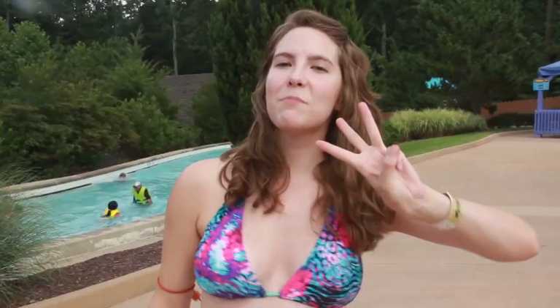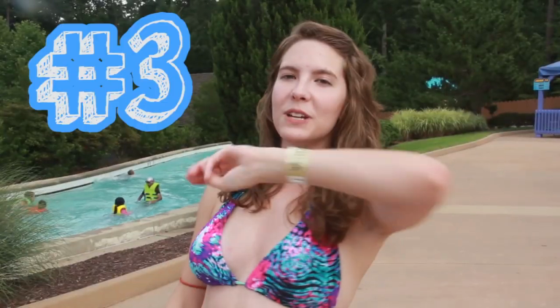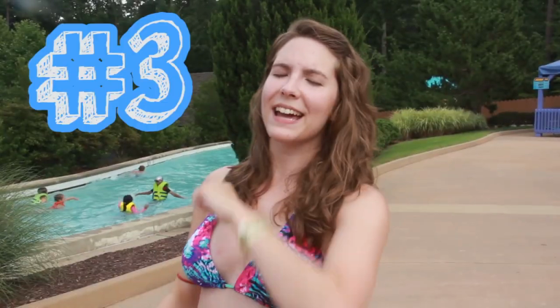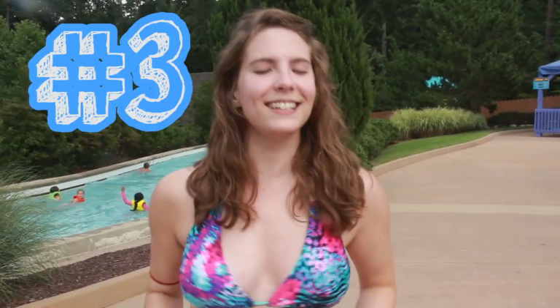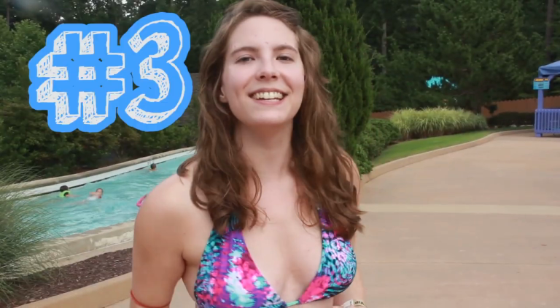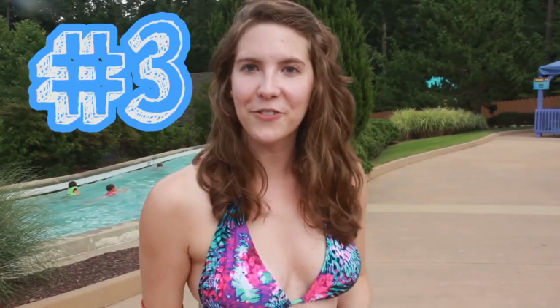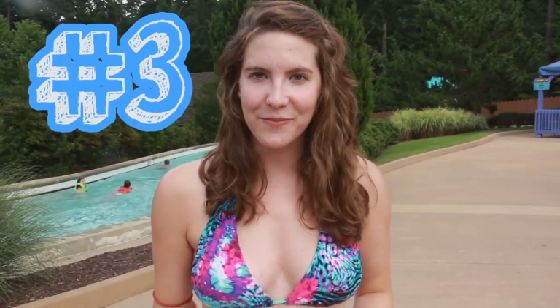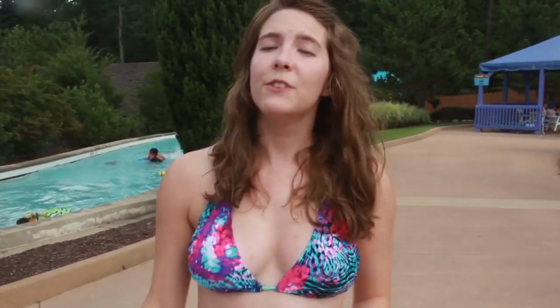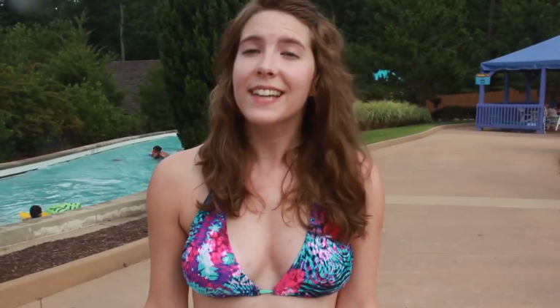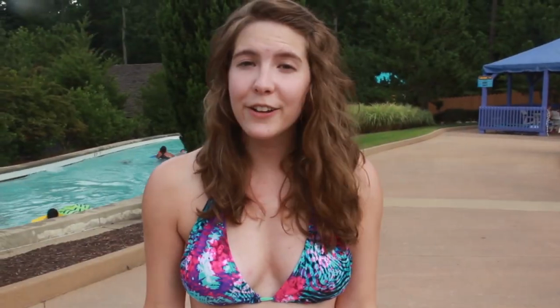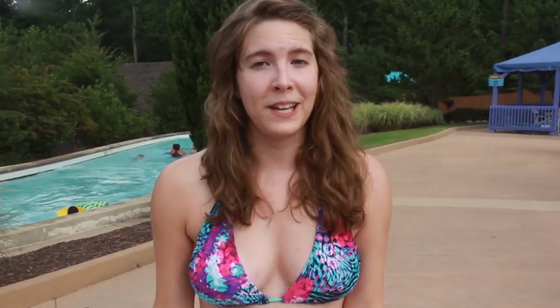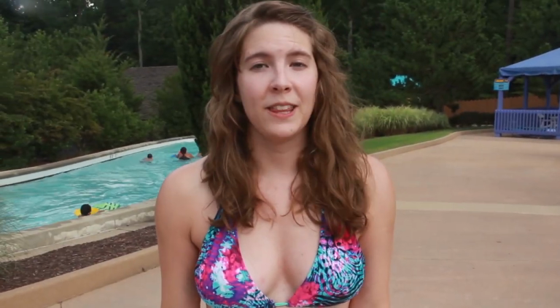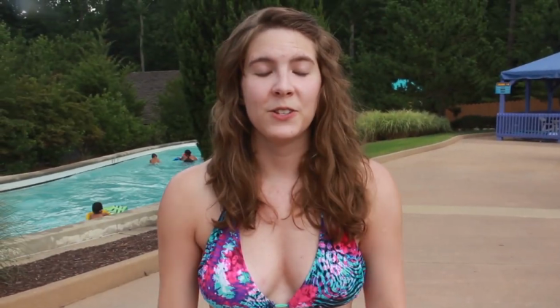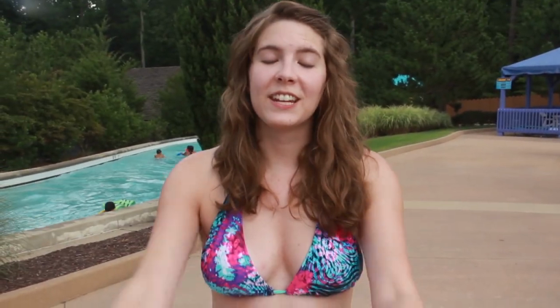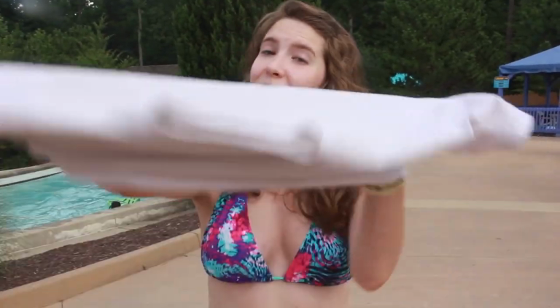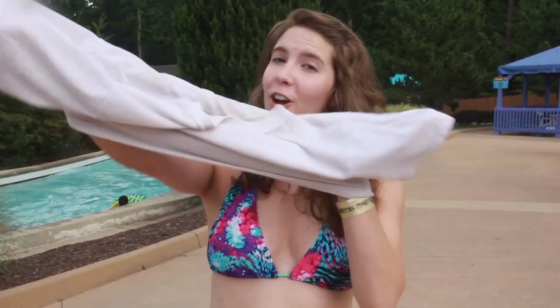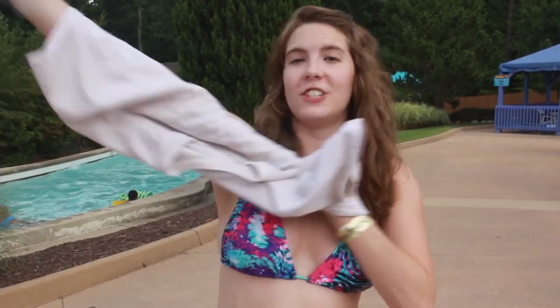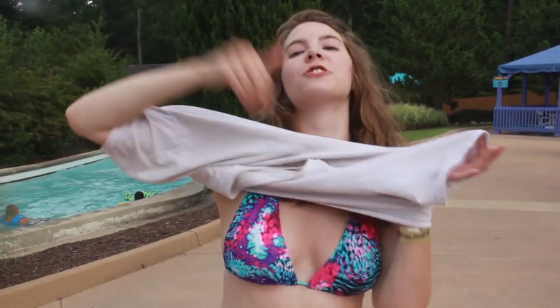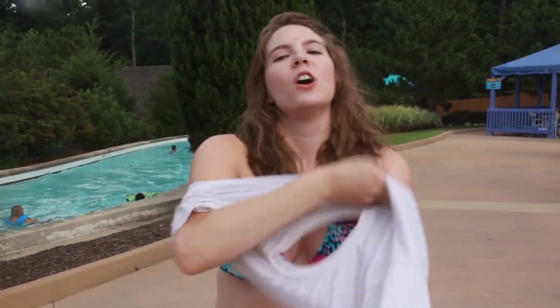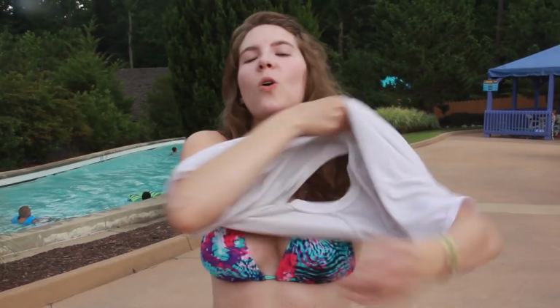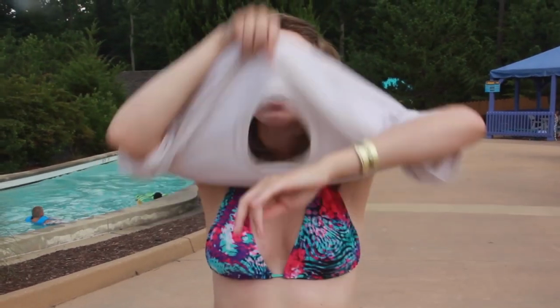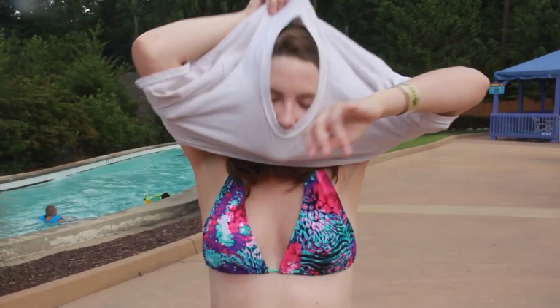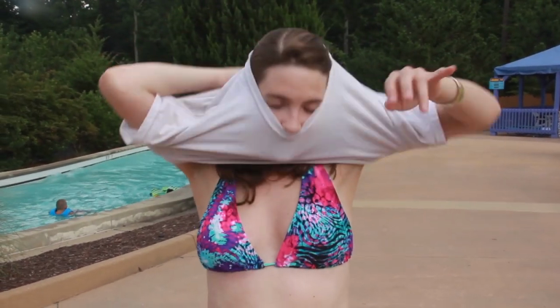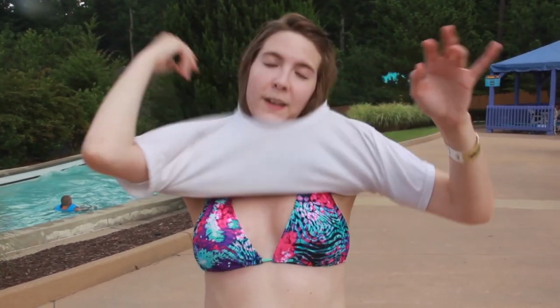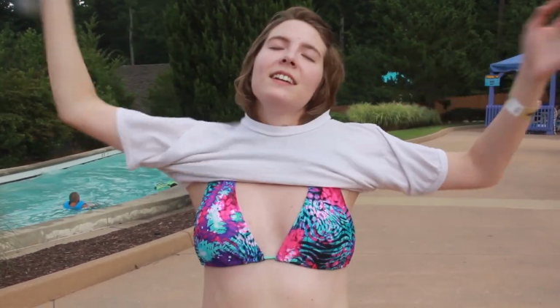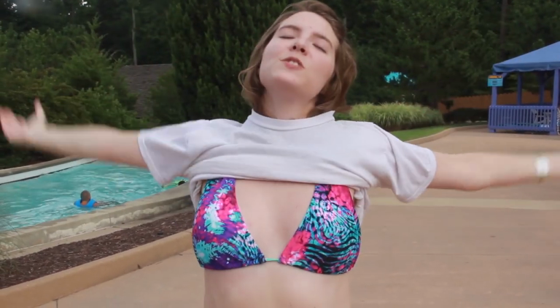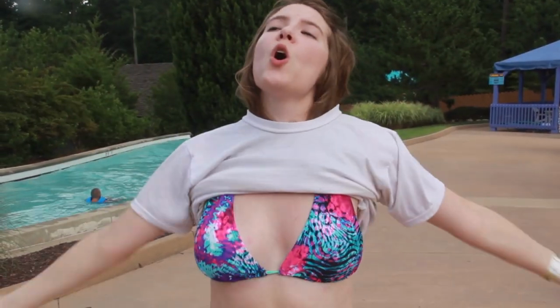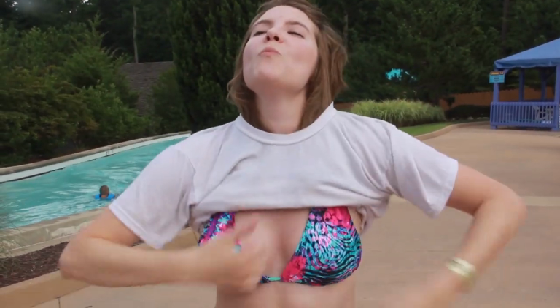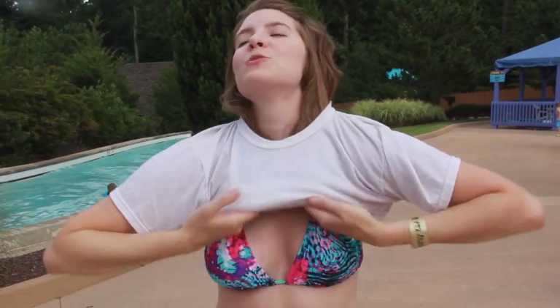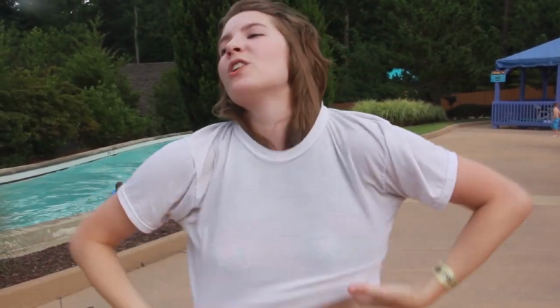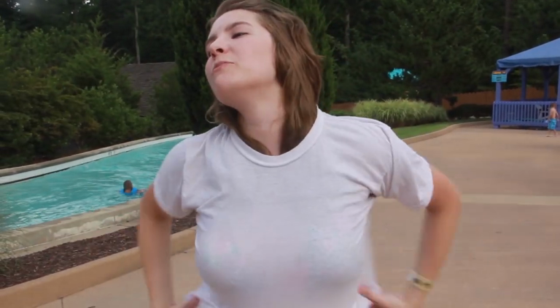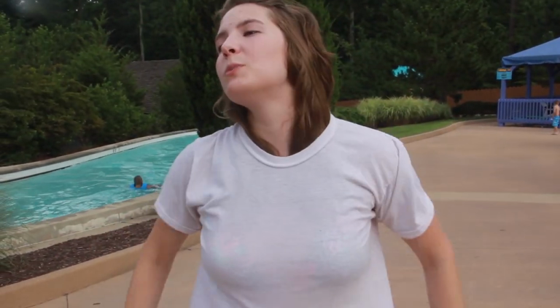Step three: bring a handy dandy cover-up. If you get tired of being in a bathing suit, then an extra large t-shirt or a dress can make things so much more comfortable.